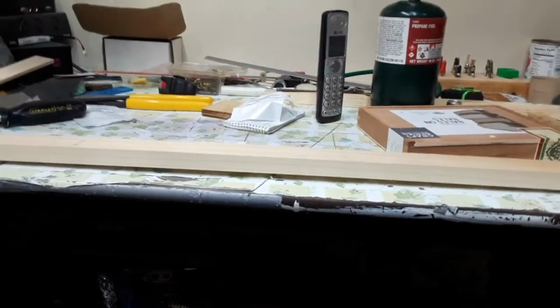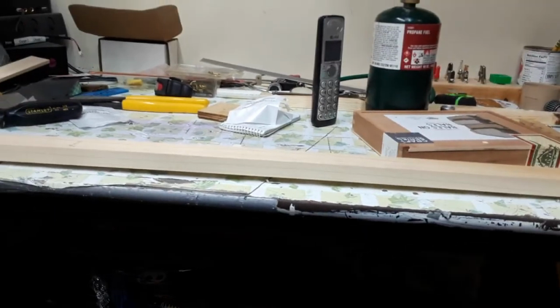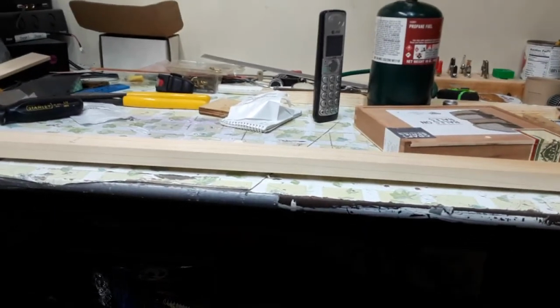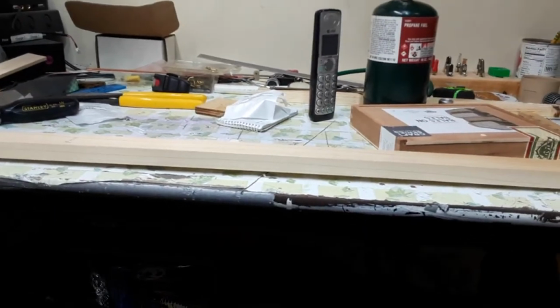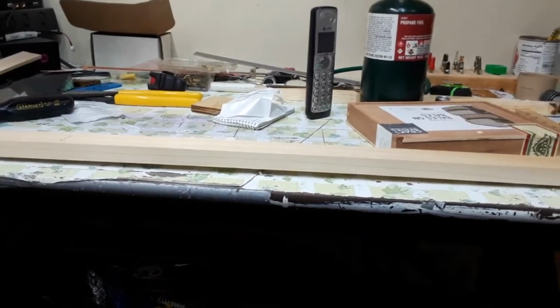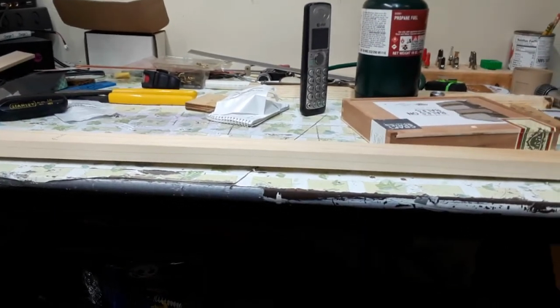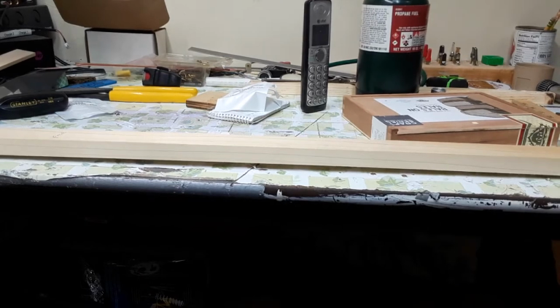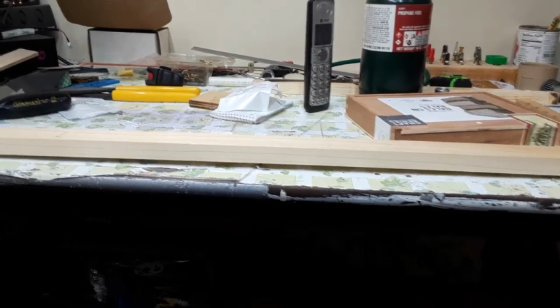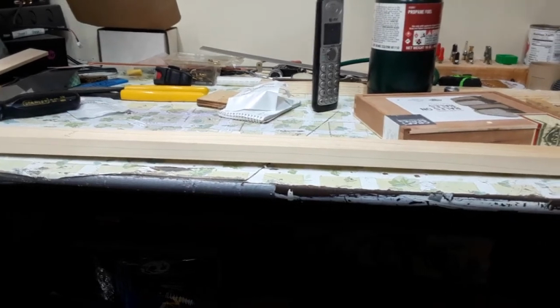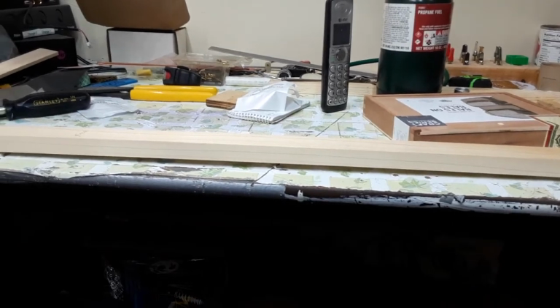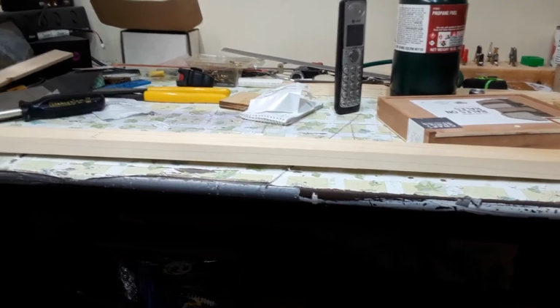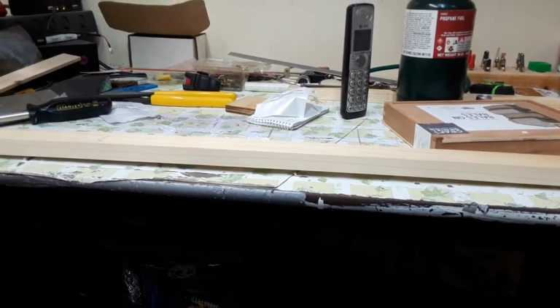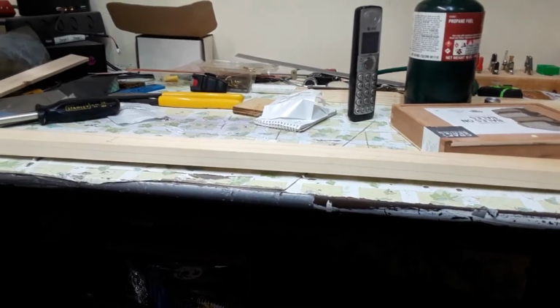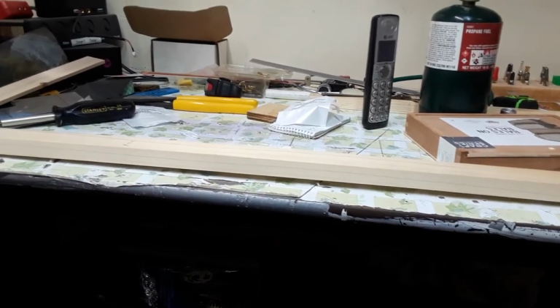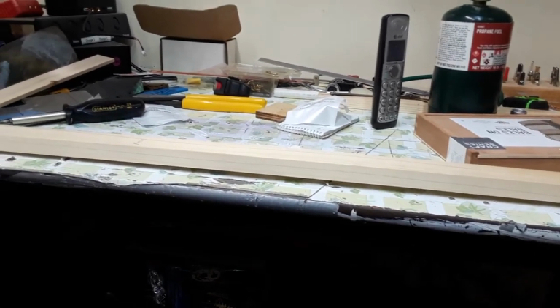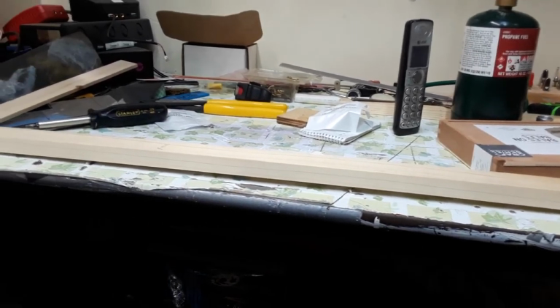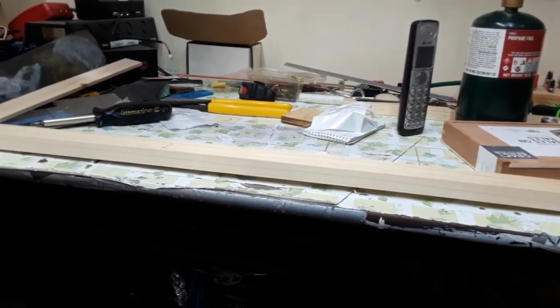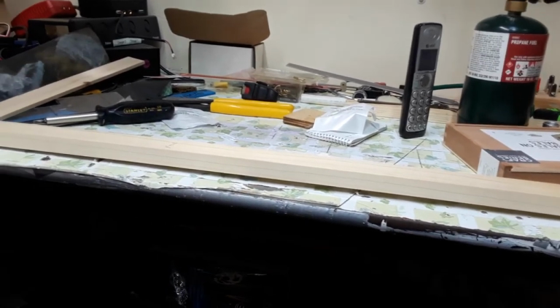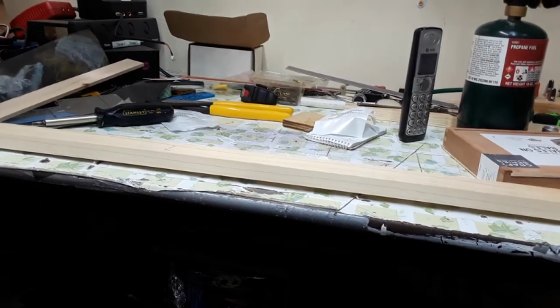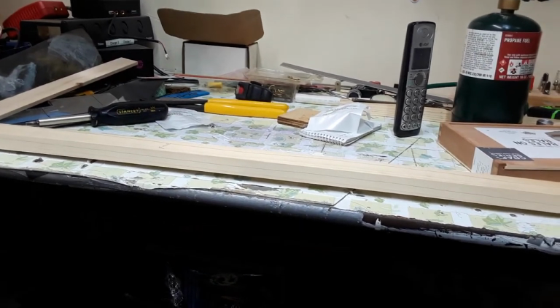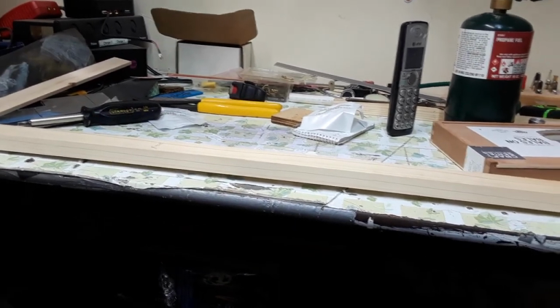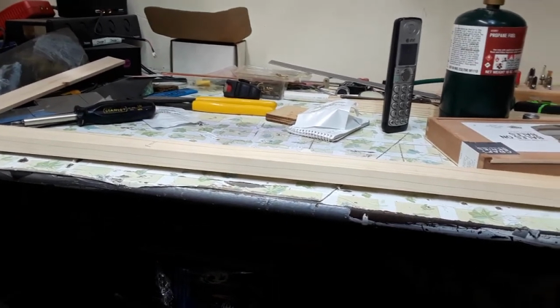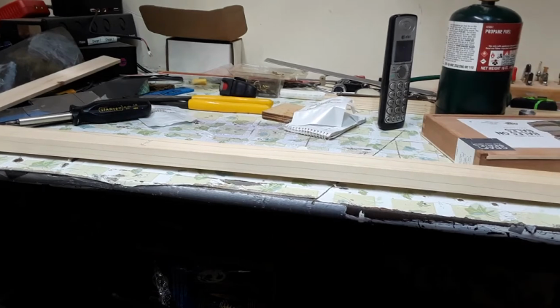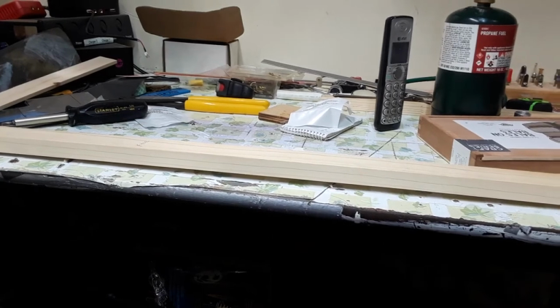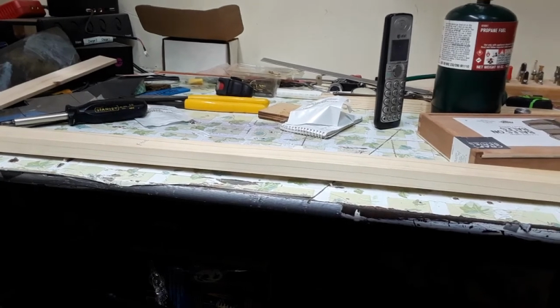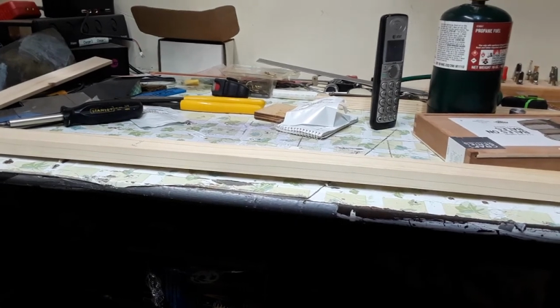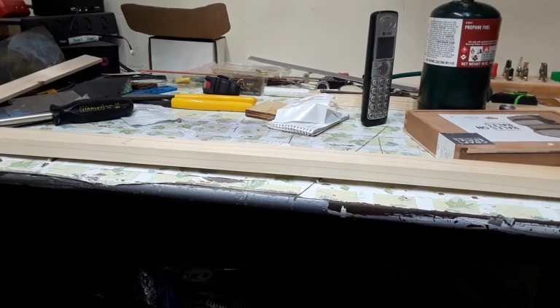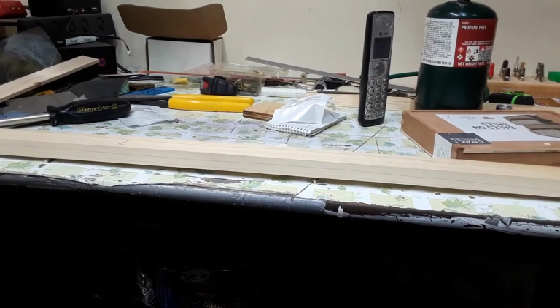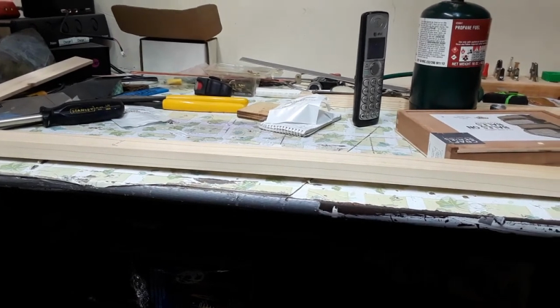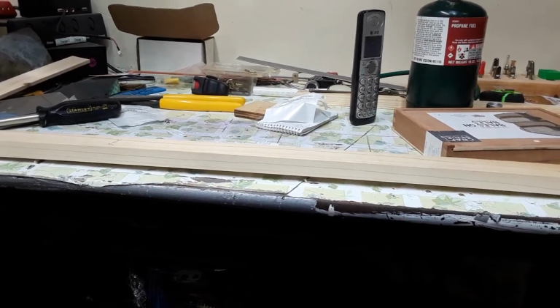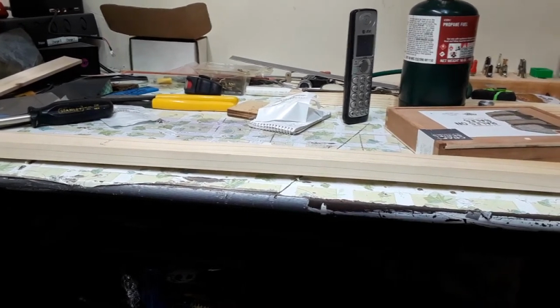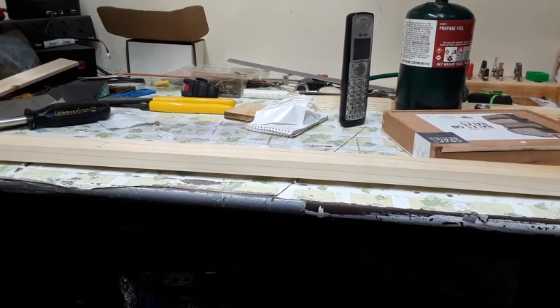You're looking at my messy shop because it's all trashed right now — all I've been doing is playing with guitars. But anyway, I'm gonna go back to work and you guys have a great day.